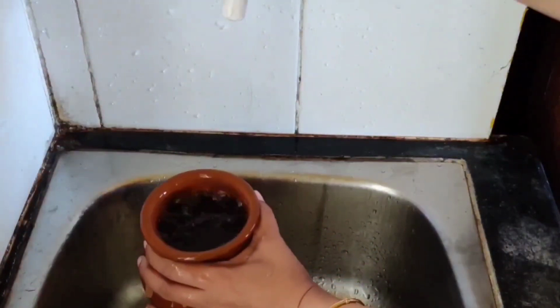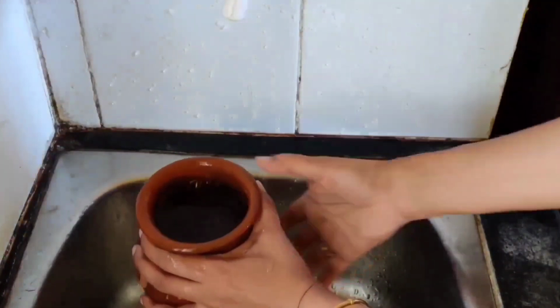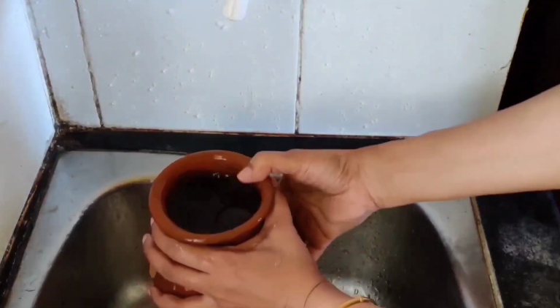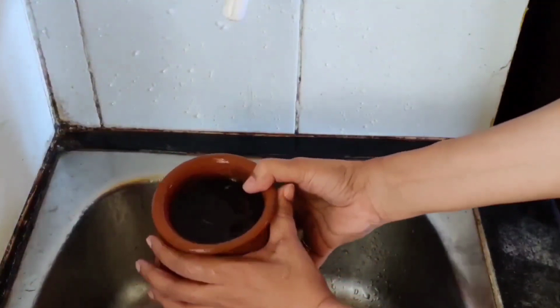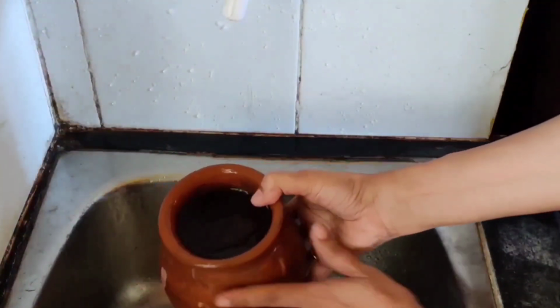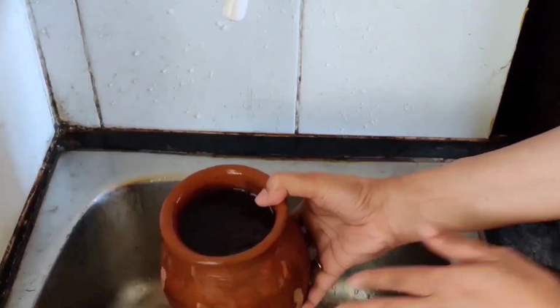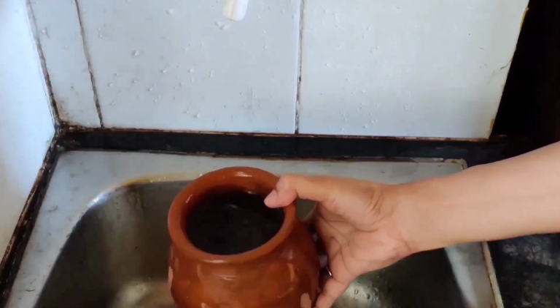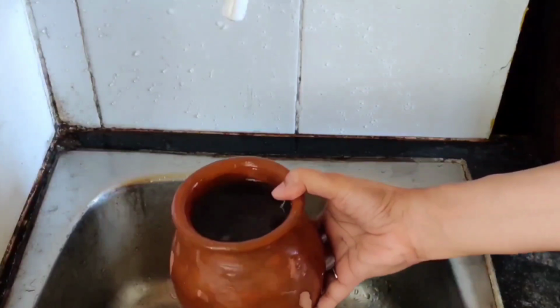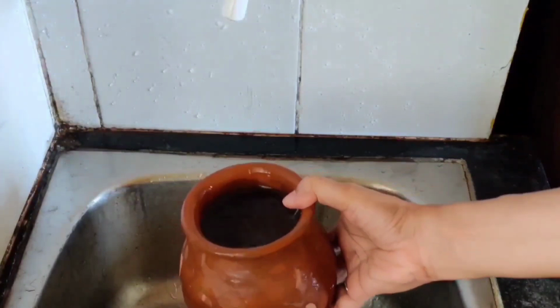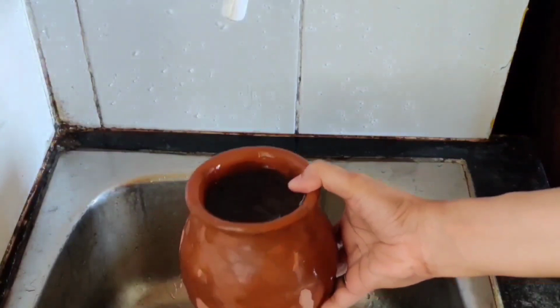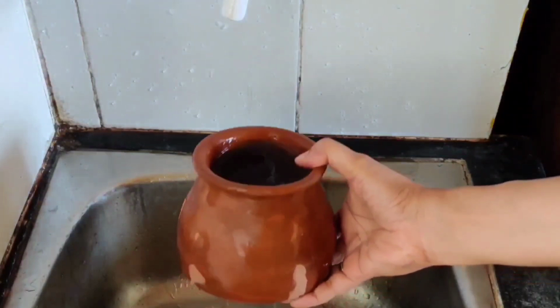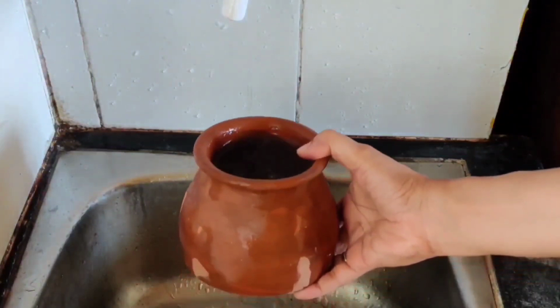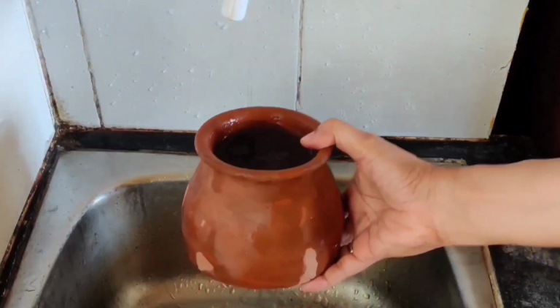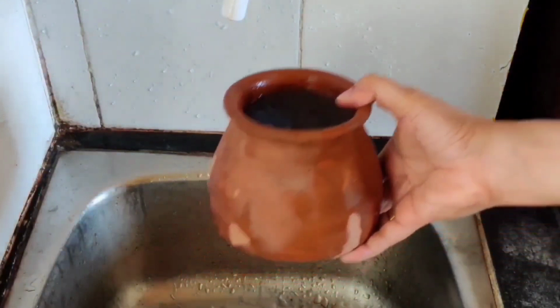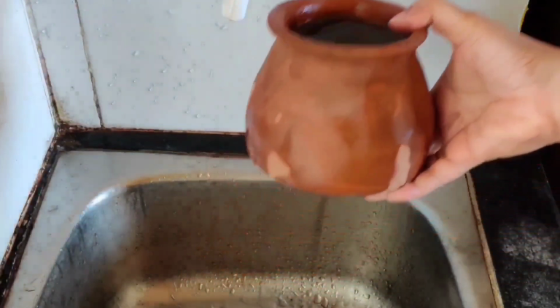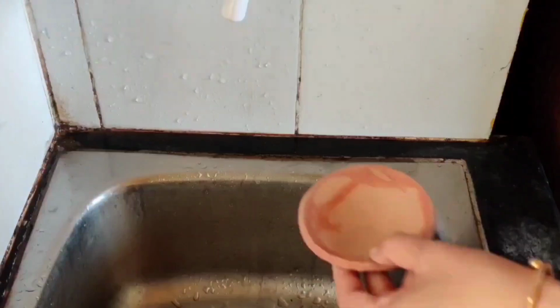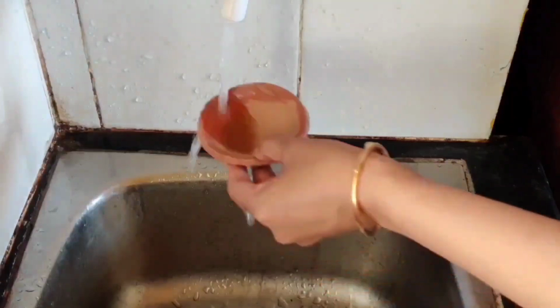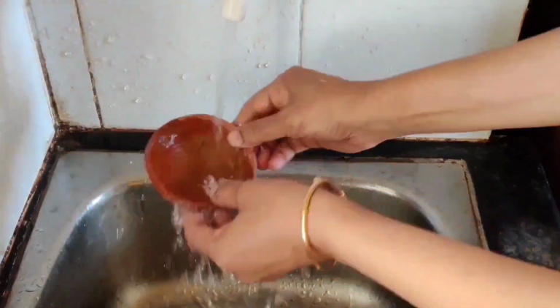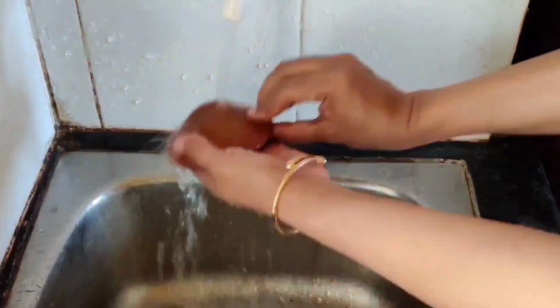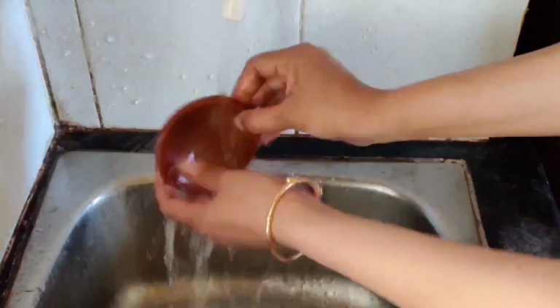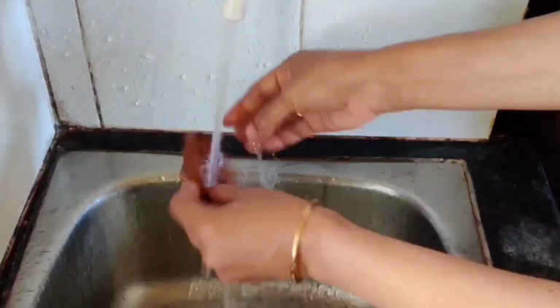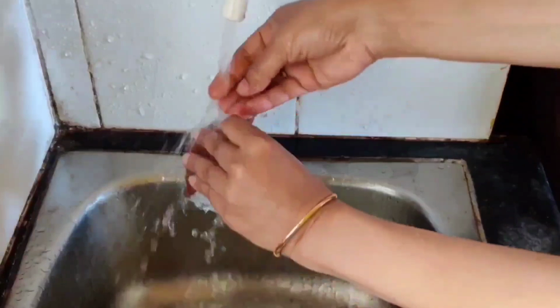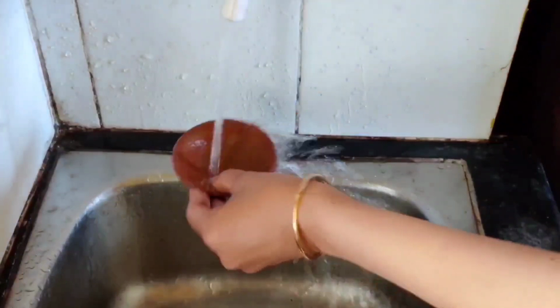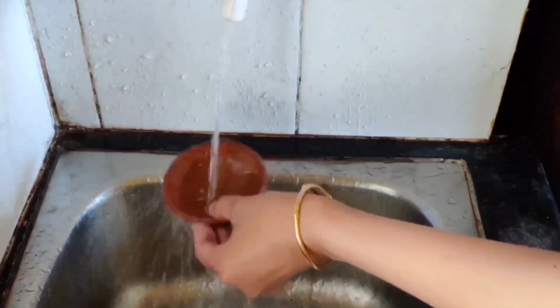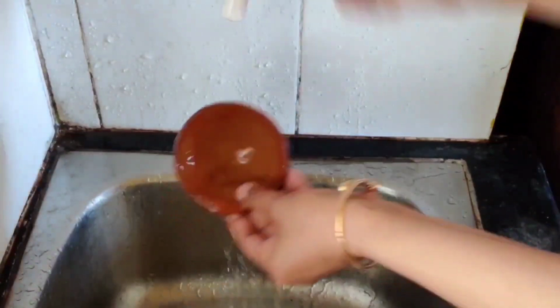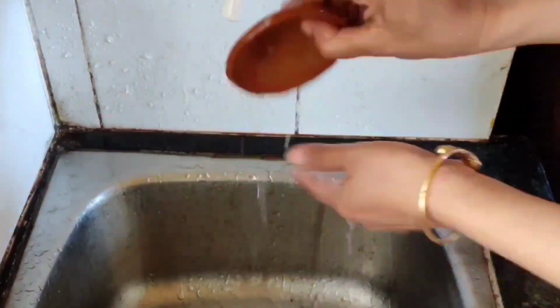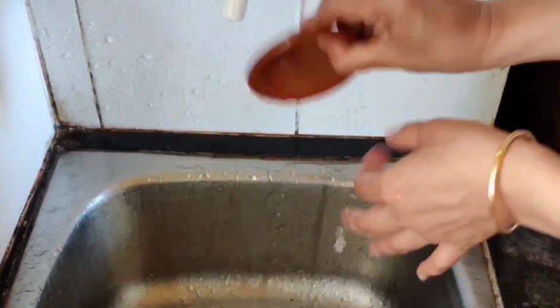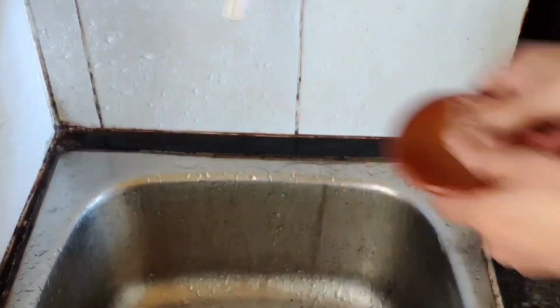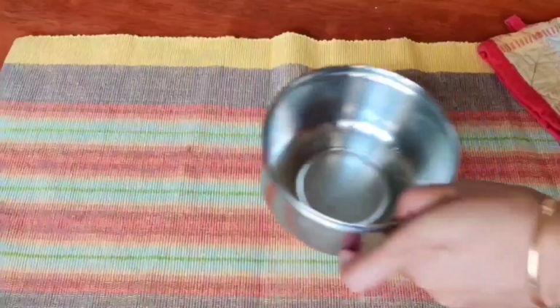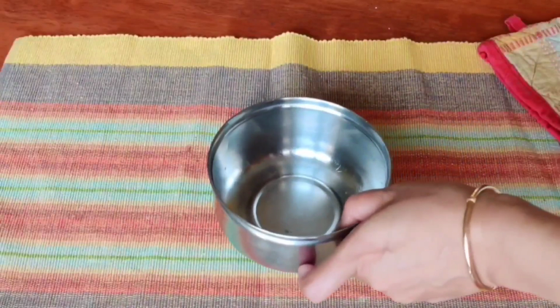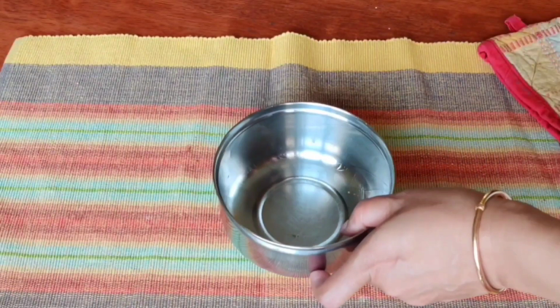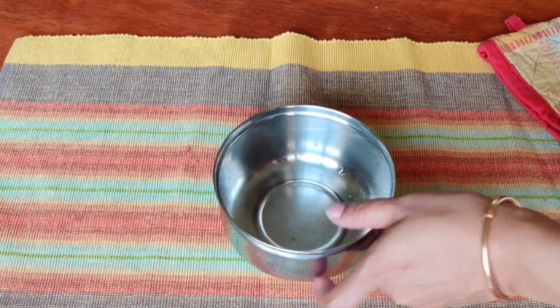Now we will add a lid on the lid, and place a bowl on this table. This is the preparation of the water.